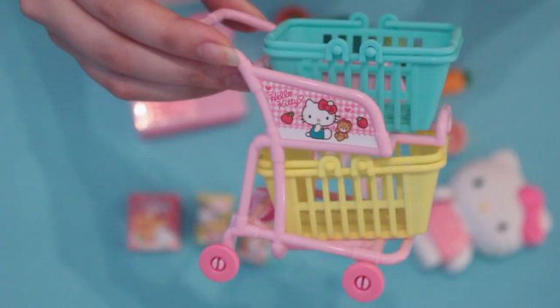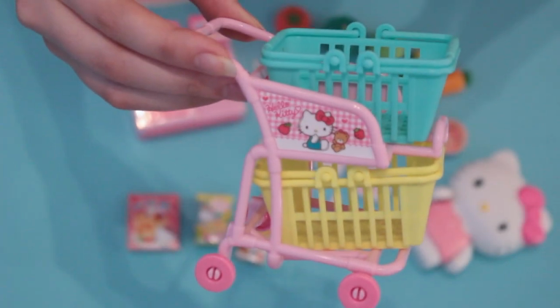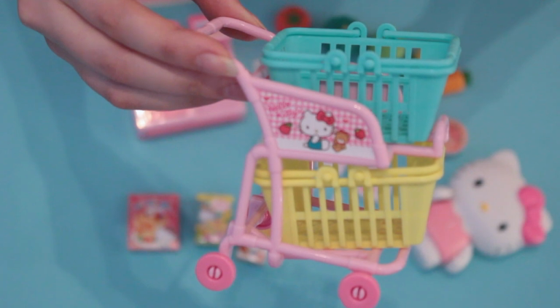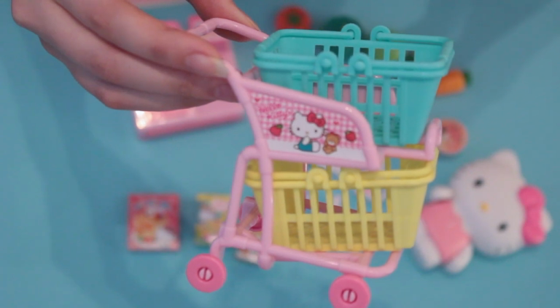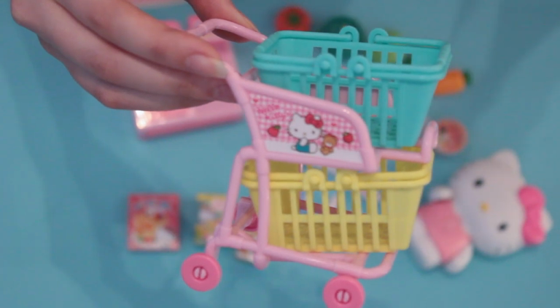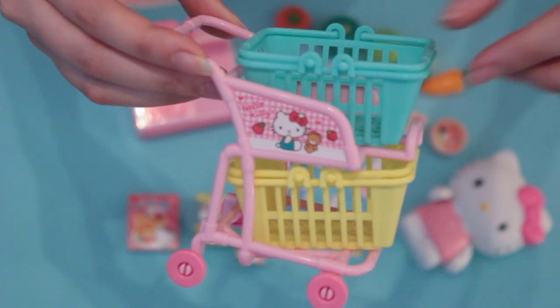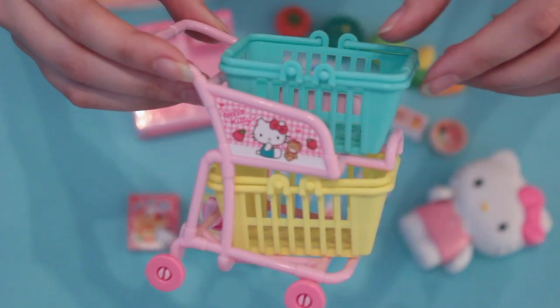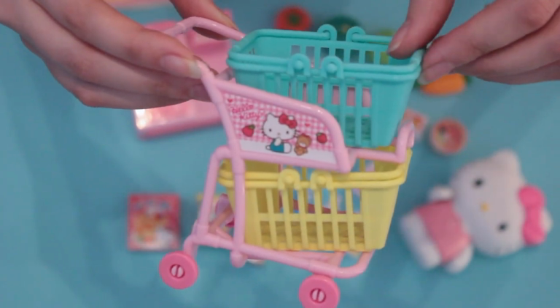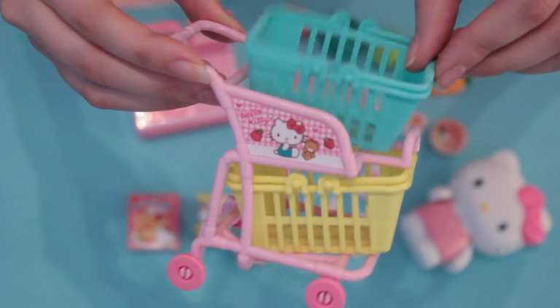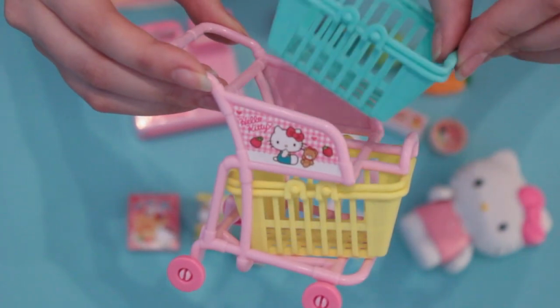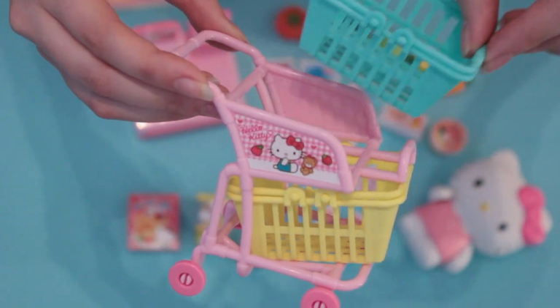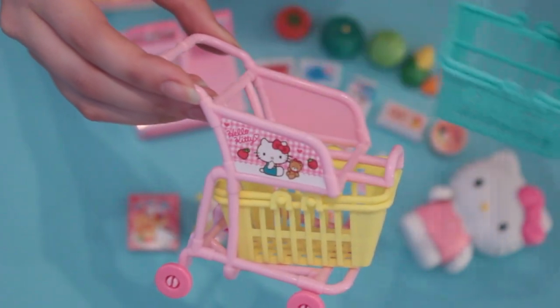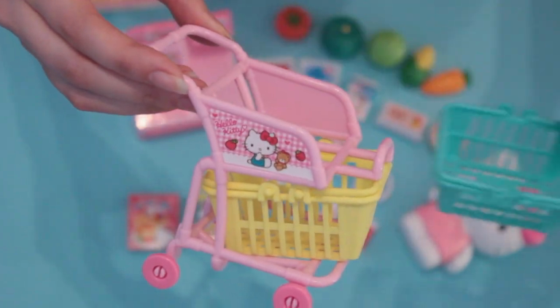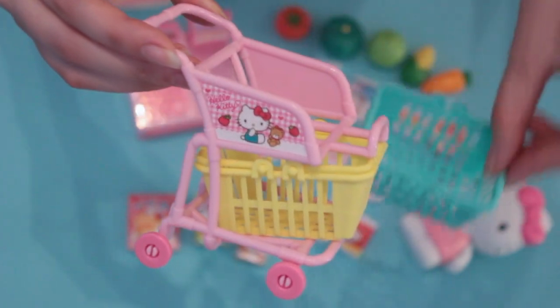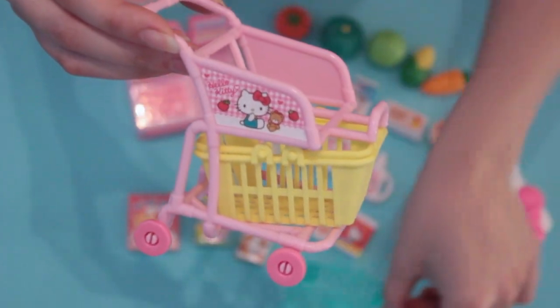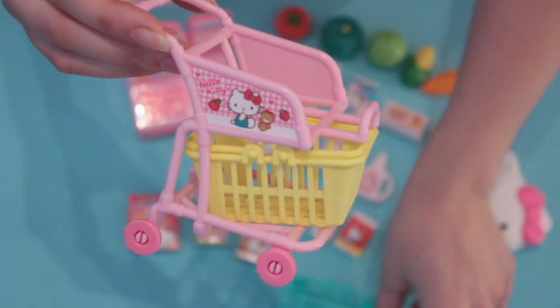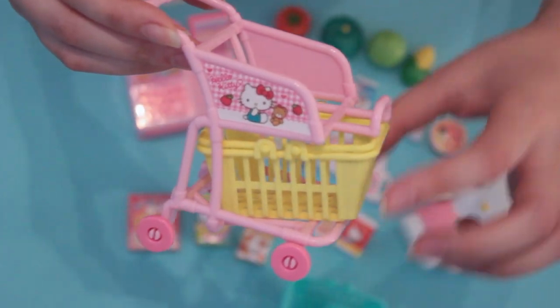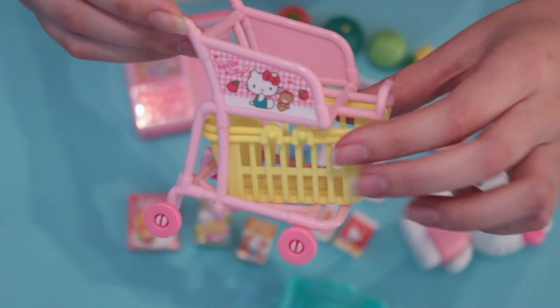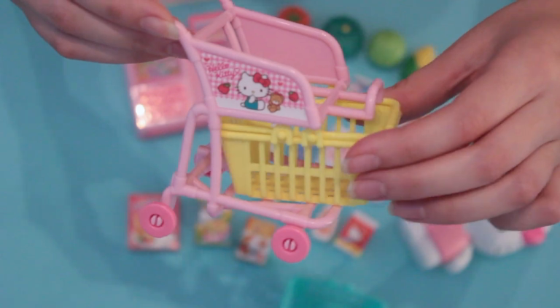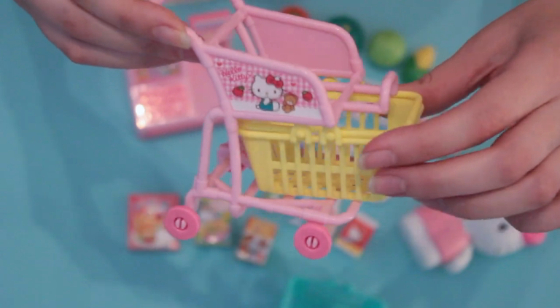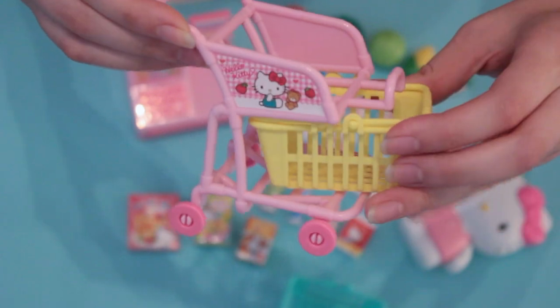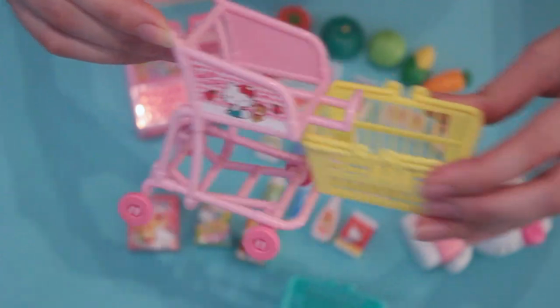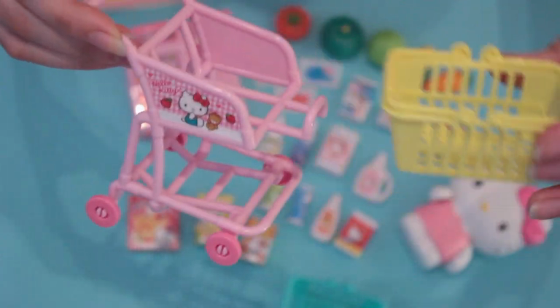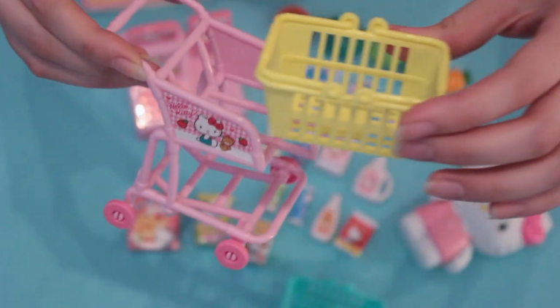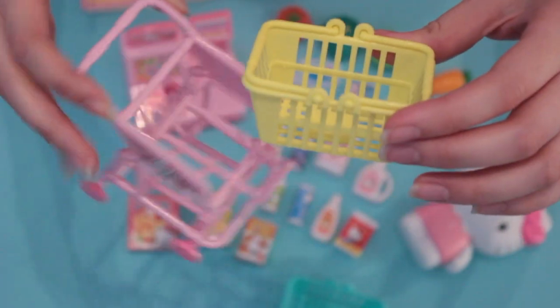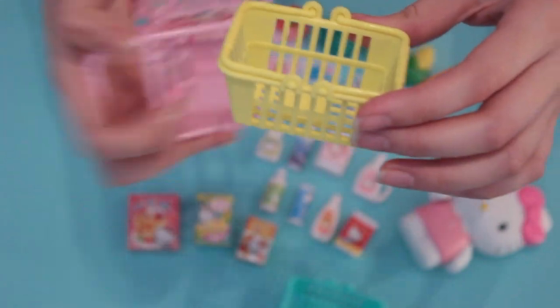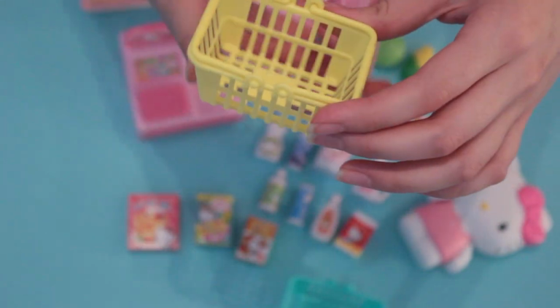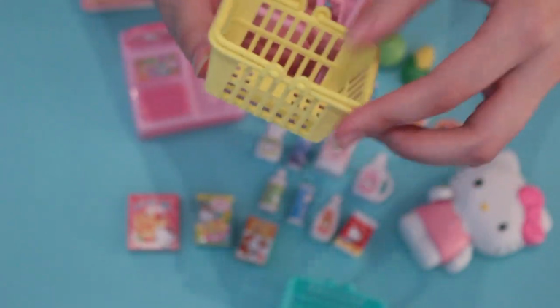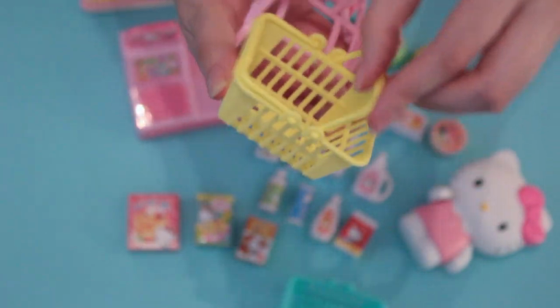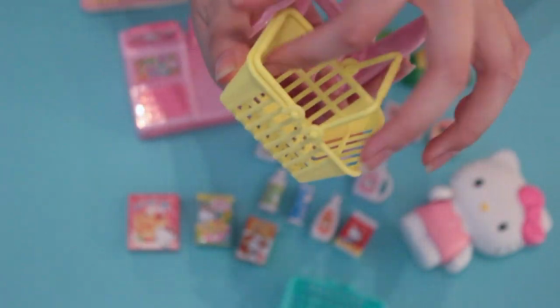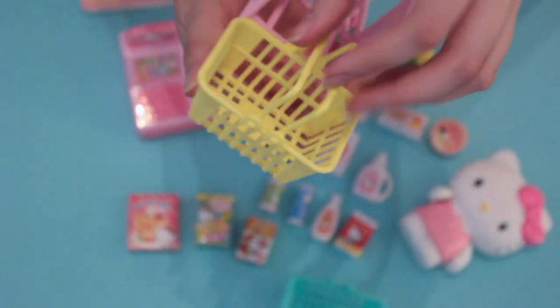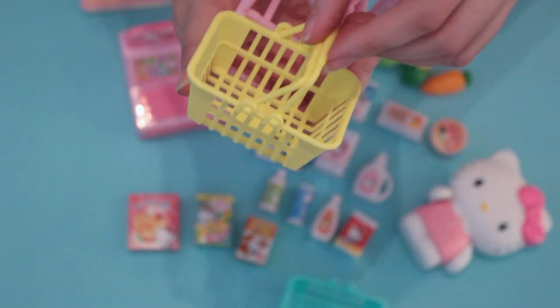This is the cute shopping cart. It has two levels with removable baskets. The basket handles can fold up so you can carry them just like a real shopping cart.